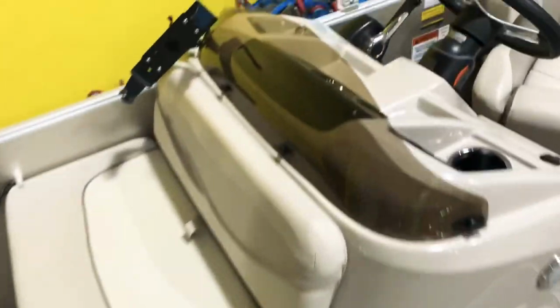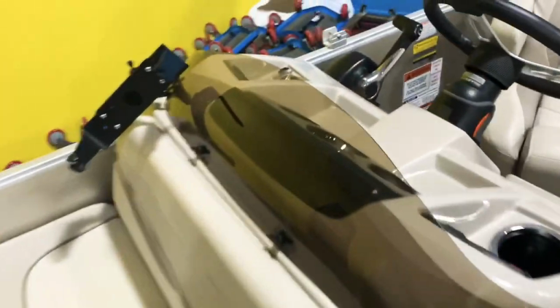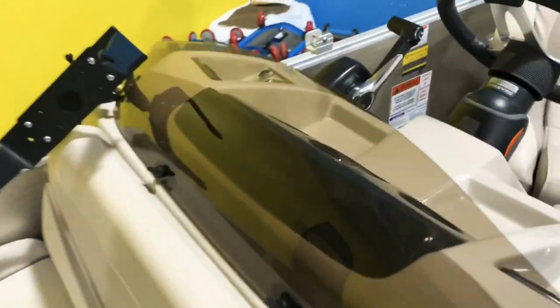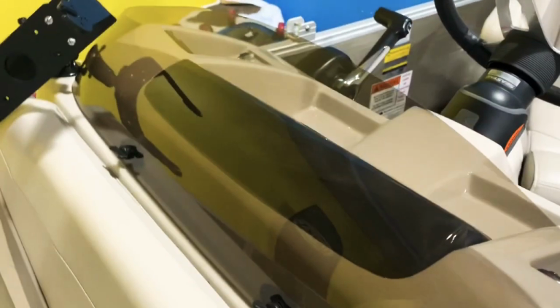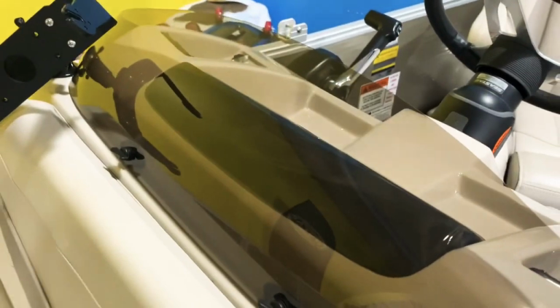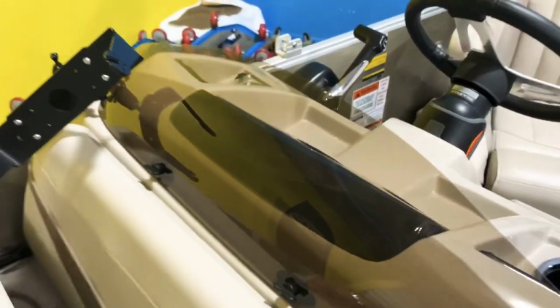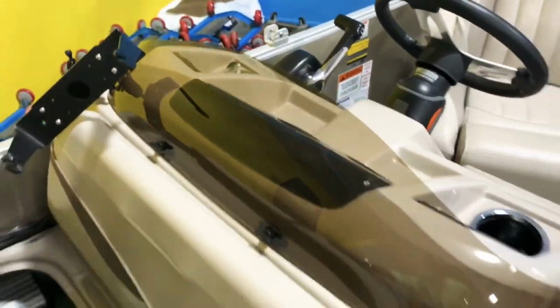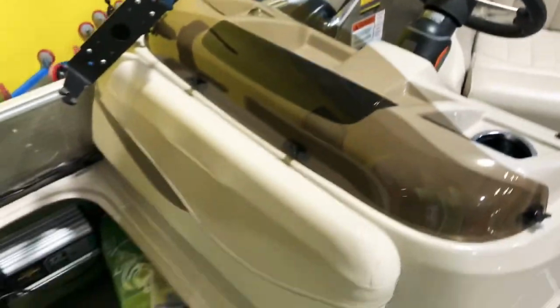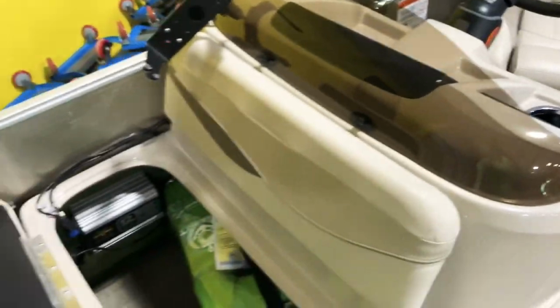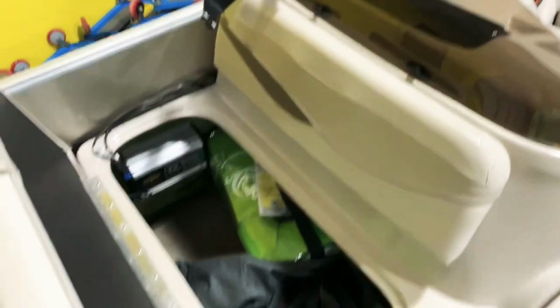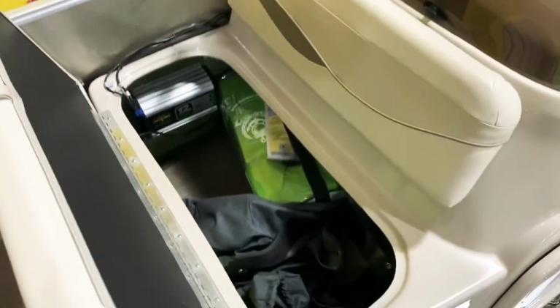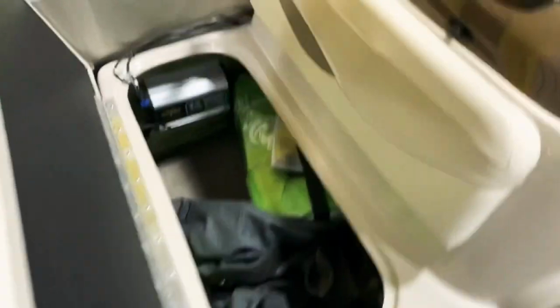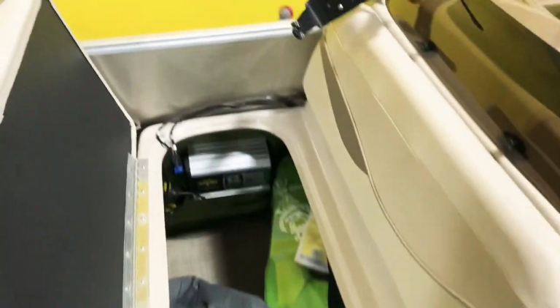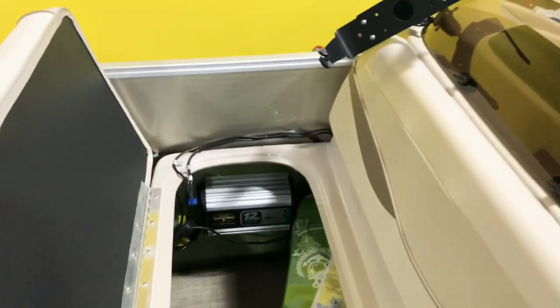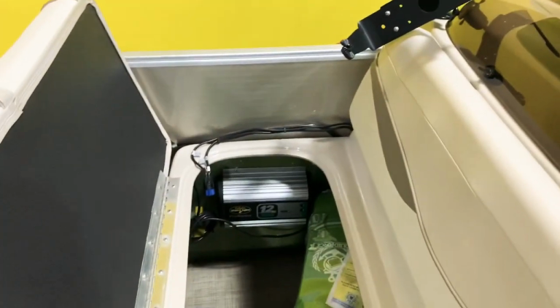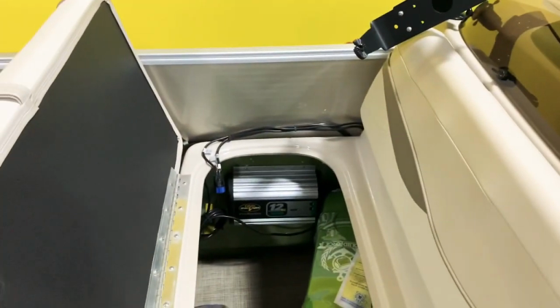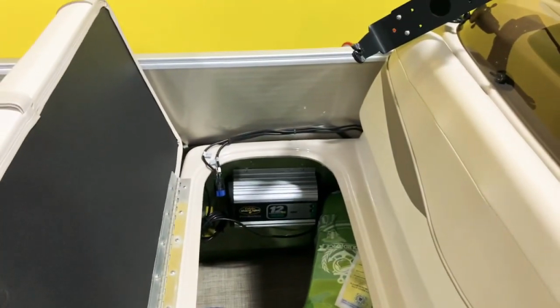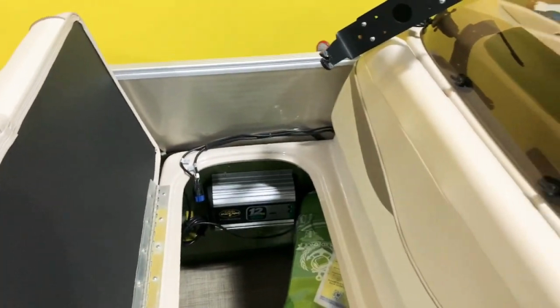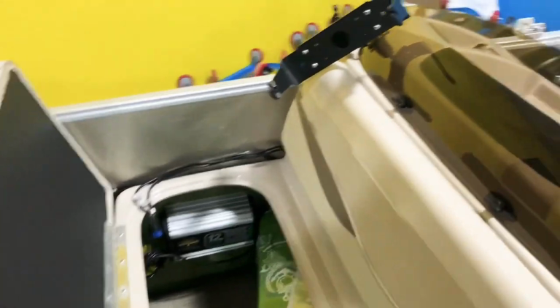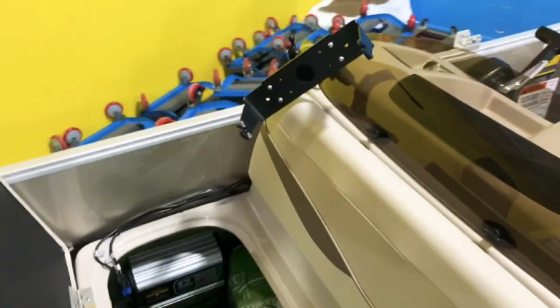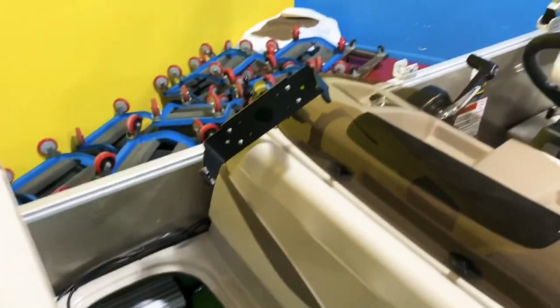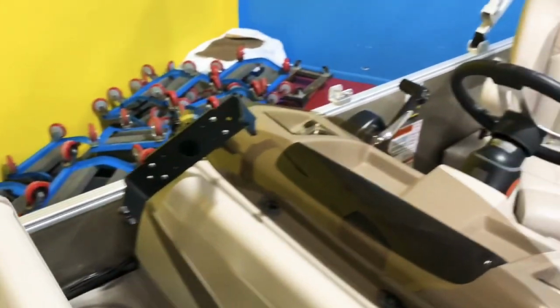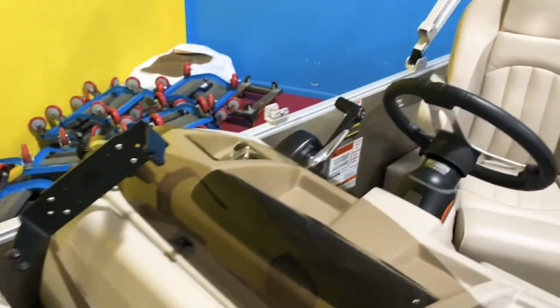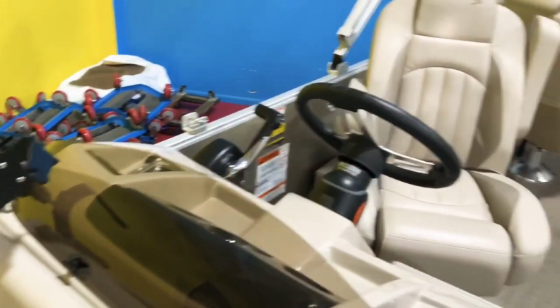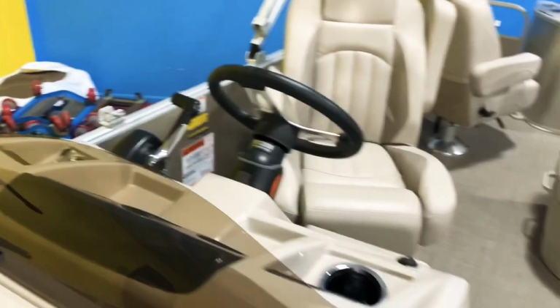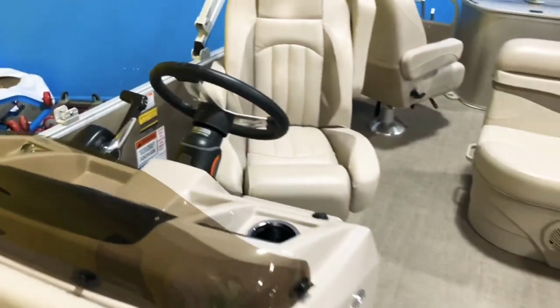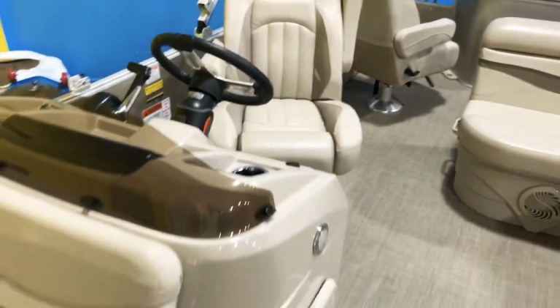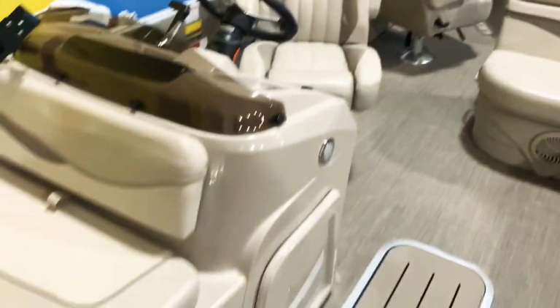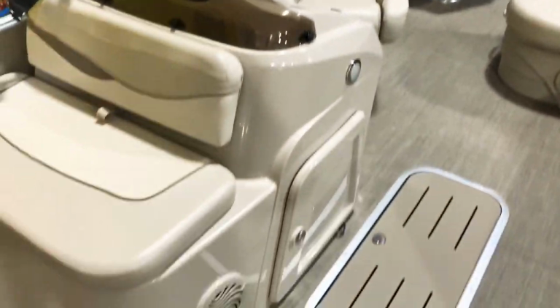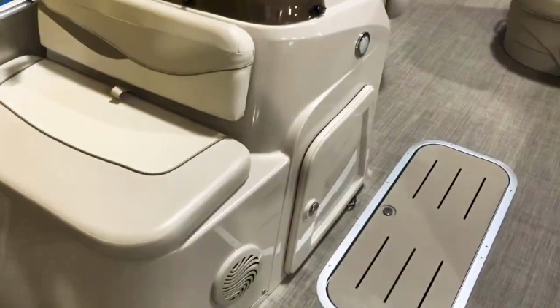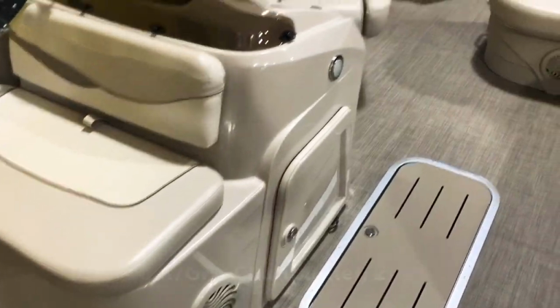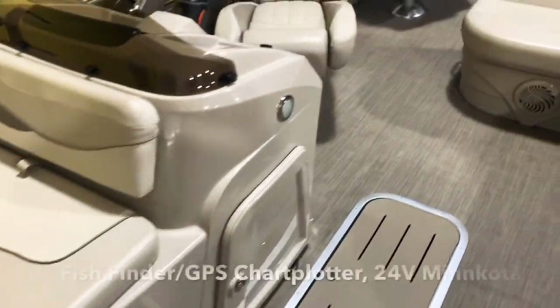There's all storage underneath the helm here. We'll lift this cushion up — you can see the charging system right there. We've also got the helm door that locks.